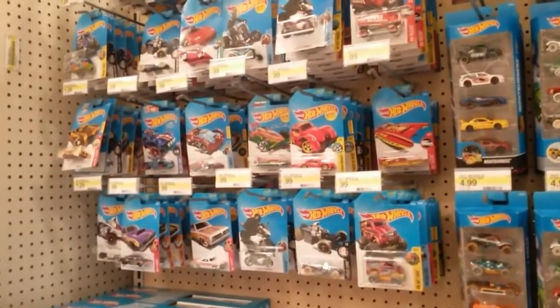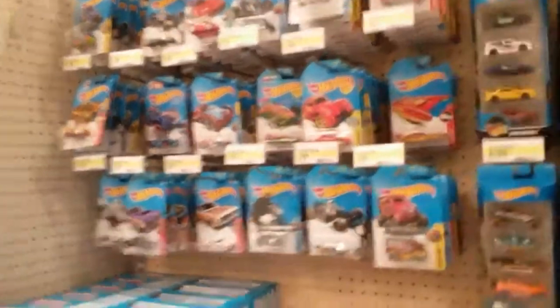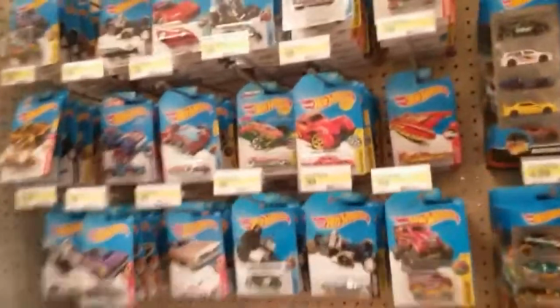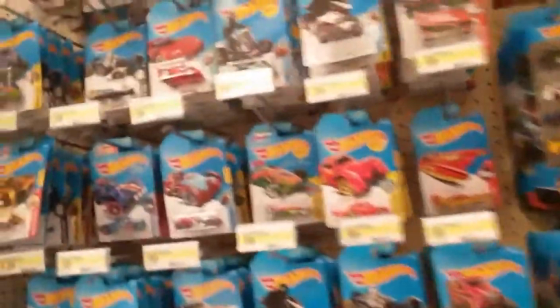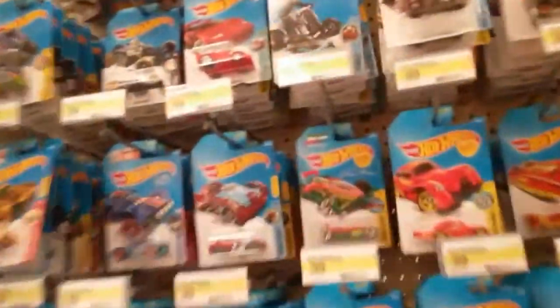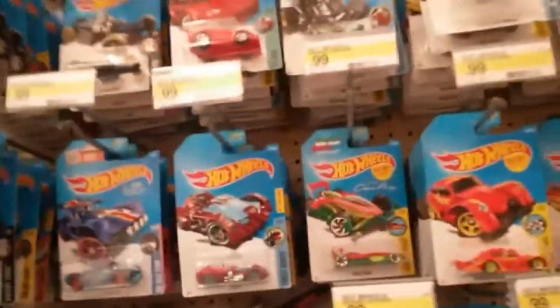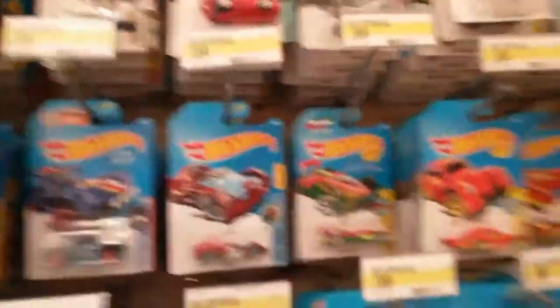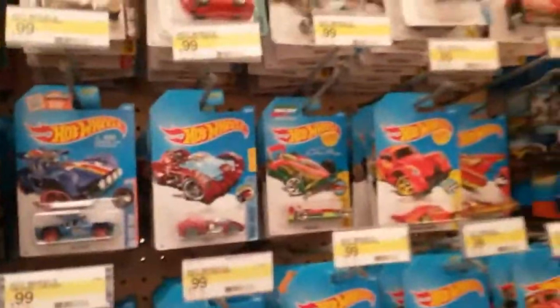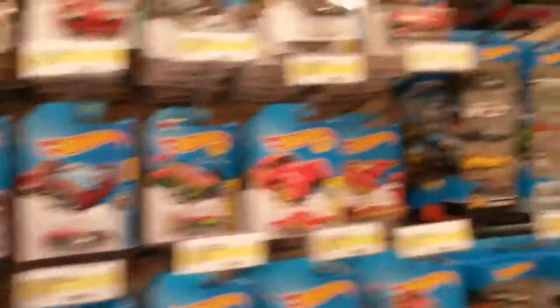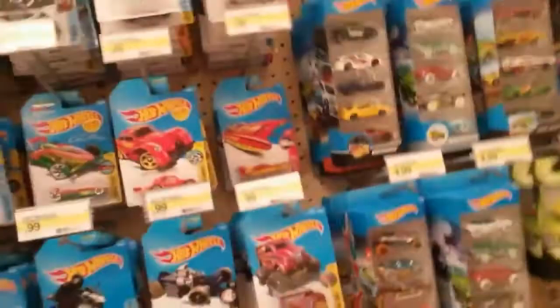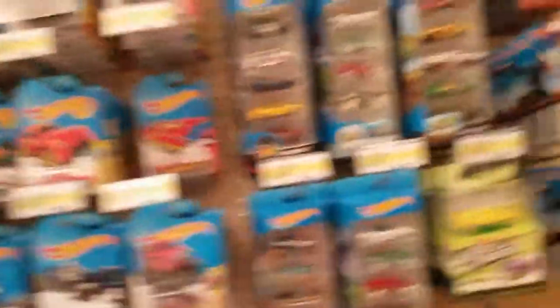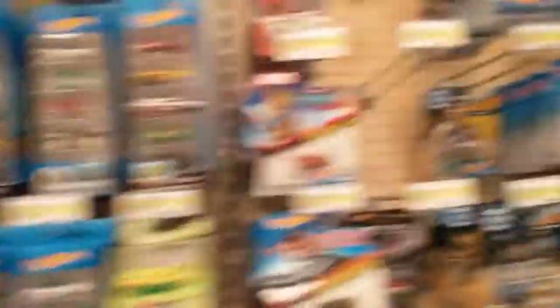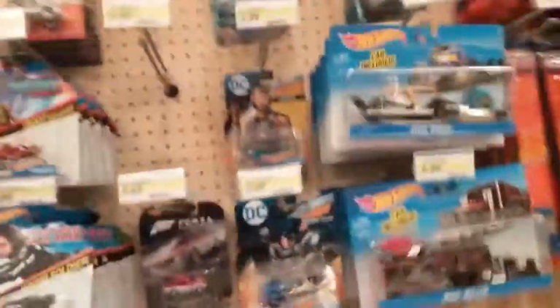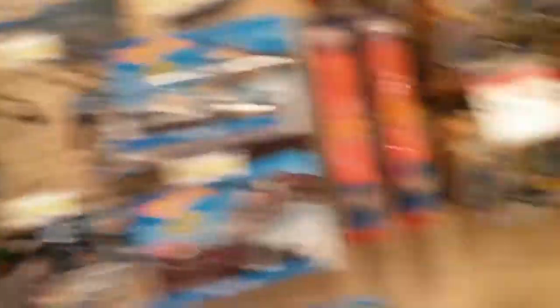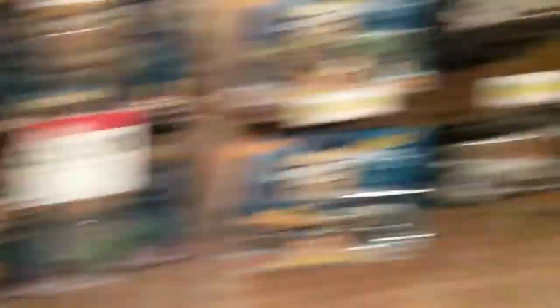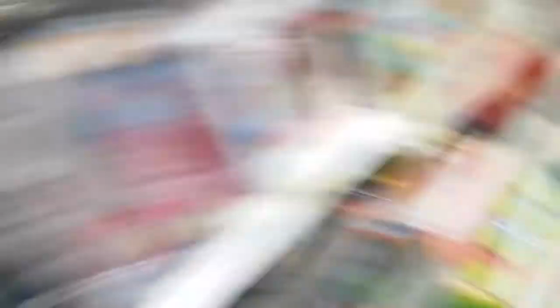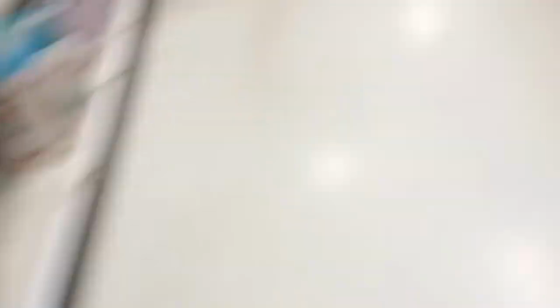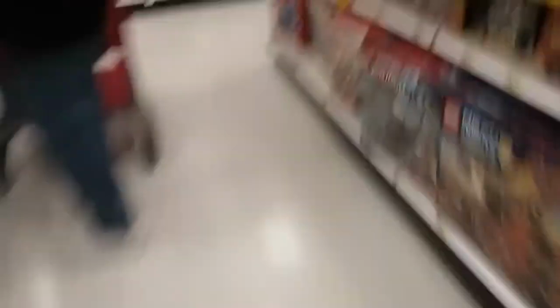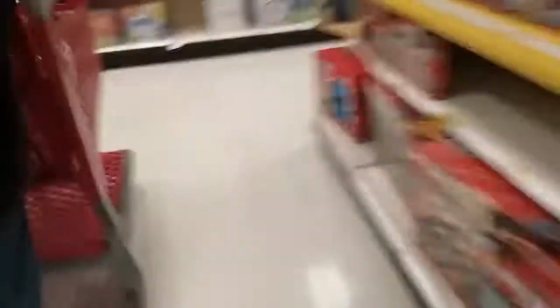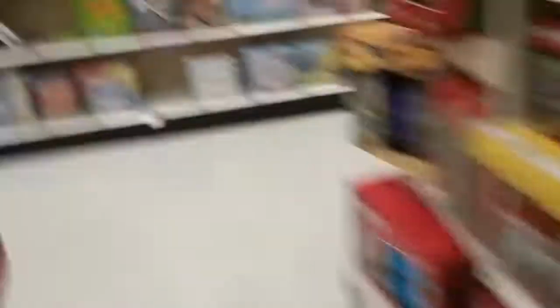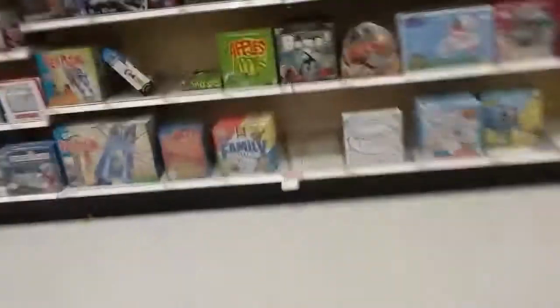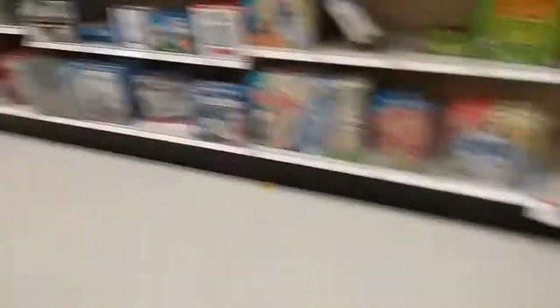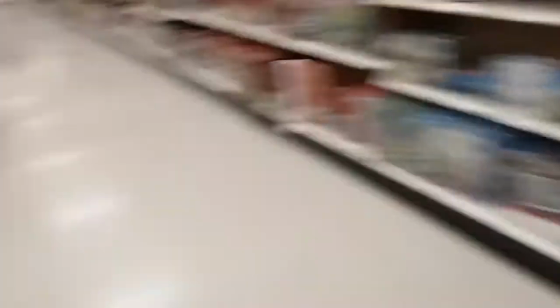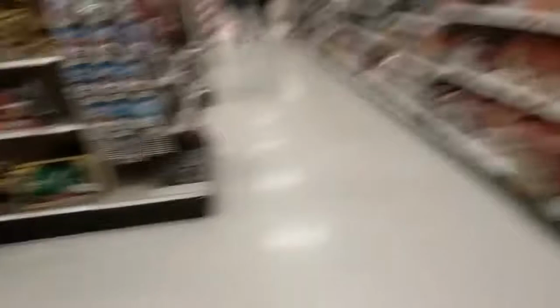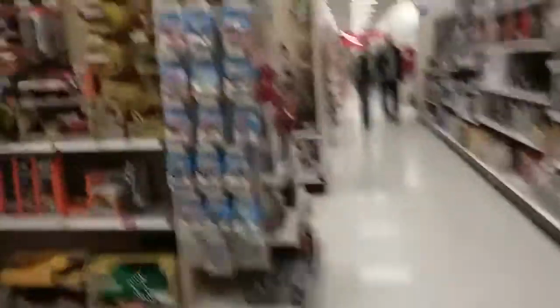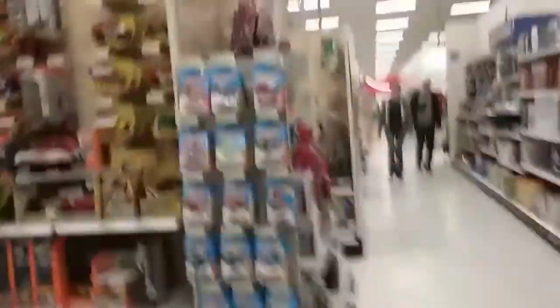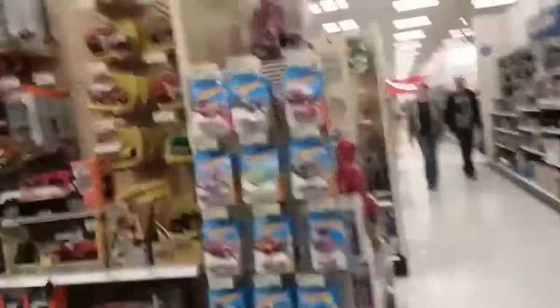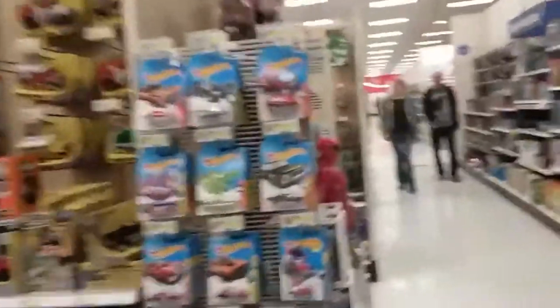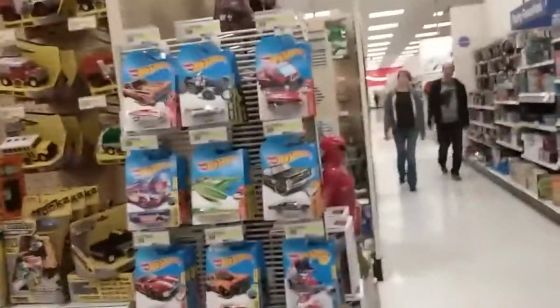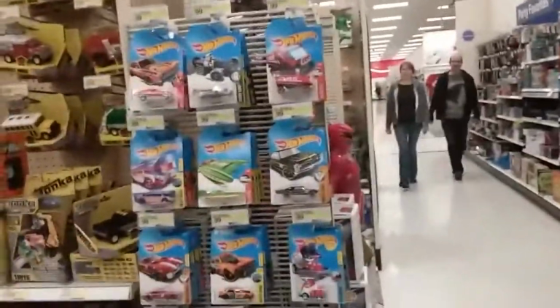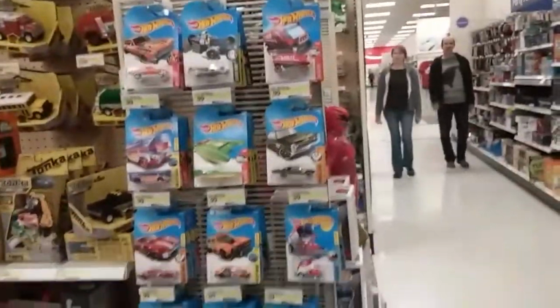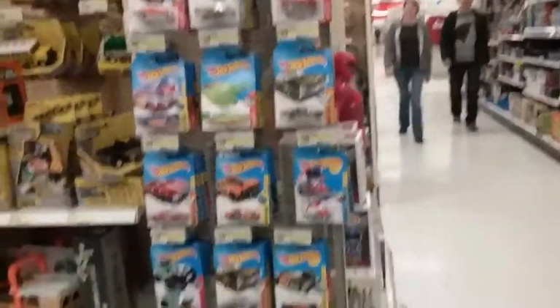How are you? ViperChubby here at Target. They got a lot of HKs here, nothing much else. If I head over an aisle though, more HKs.